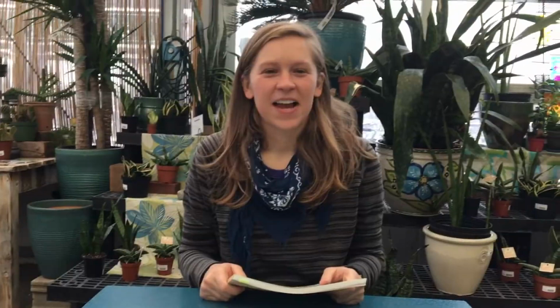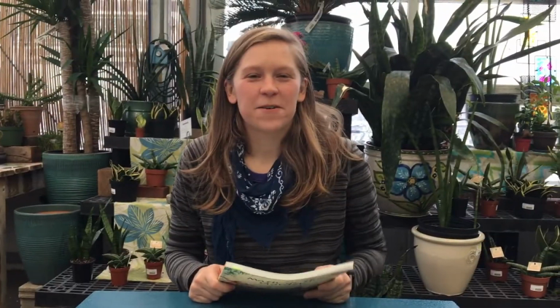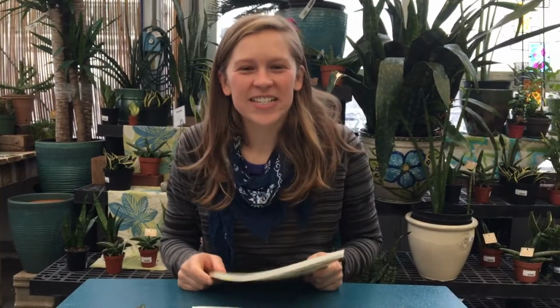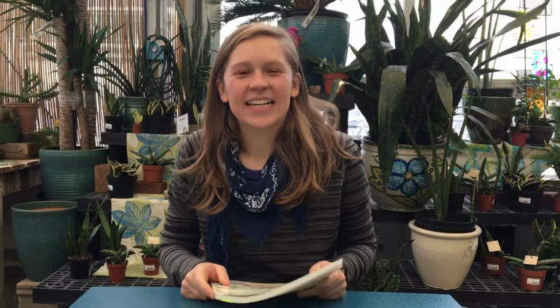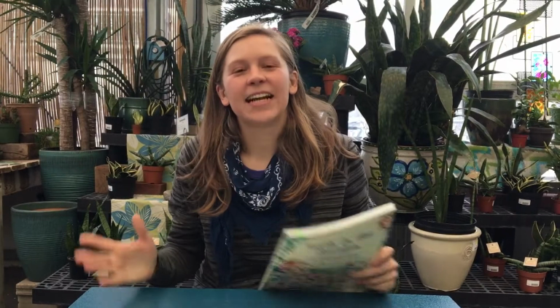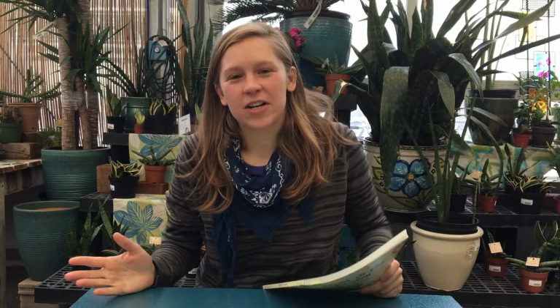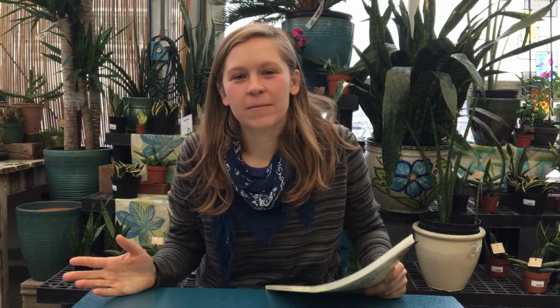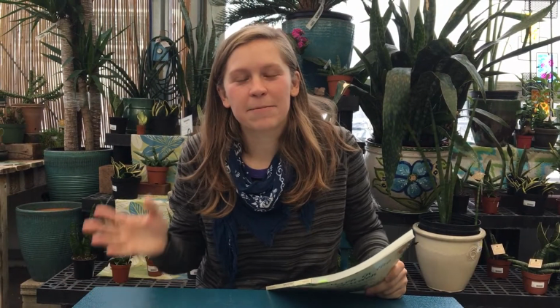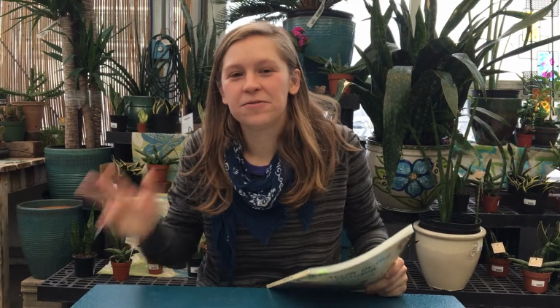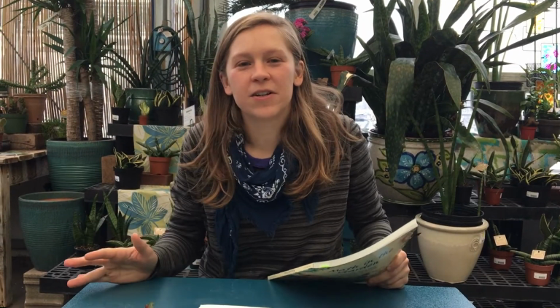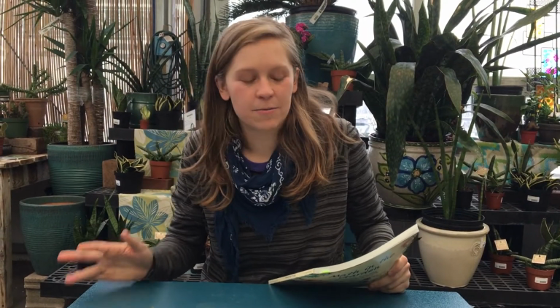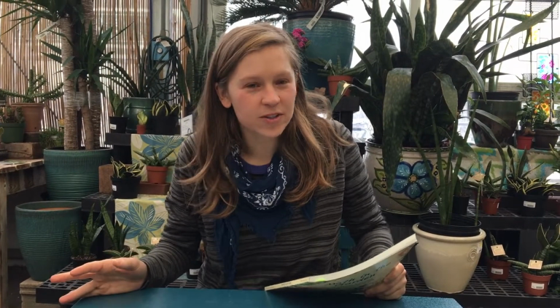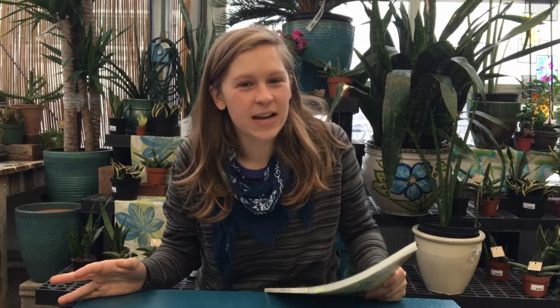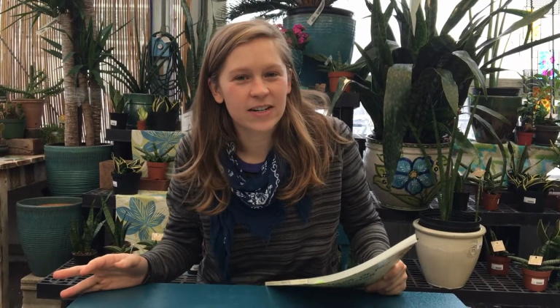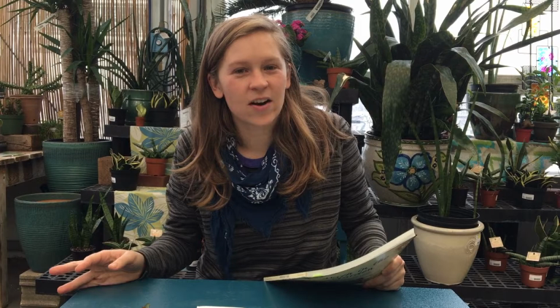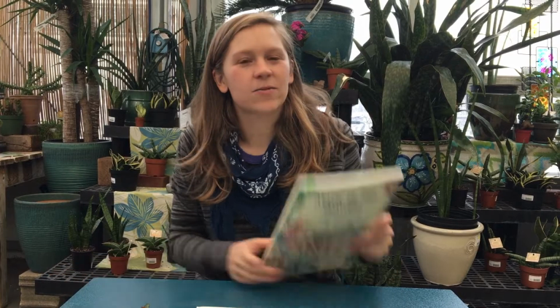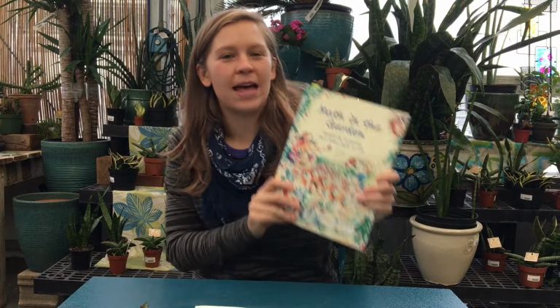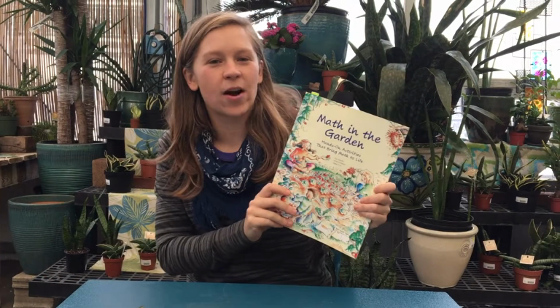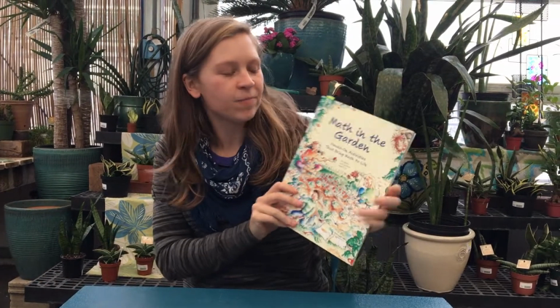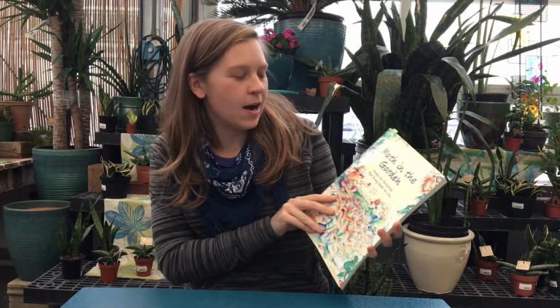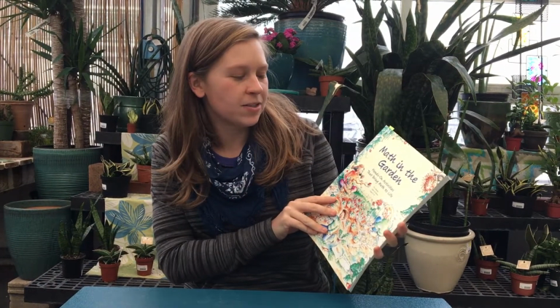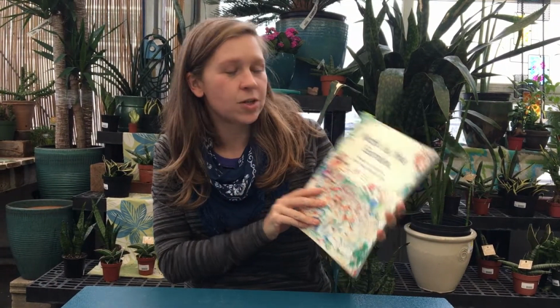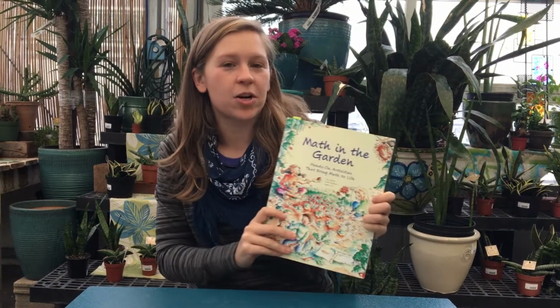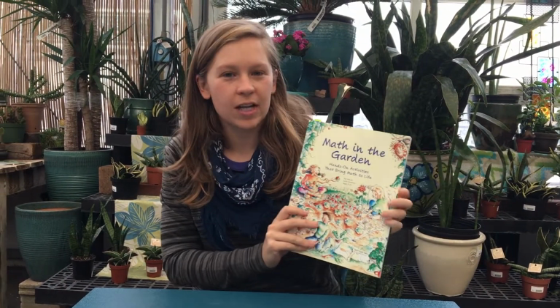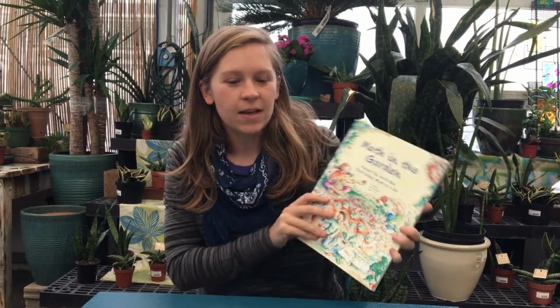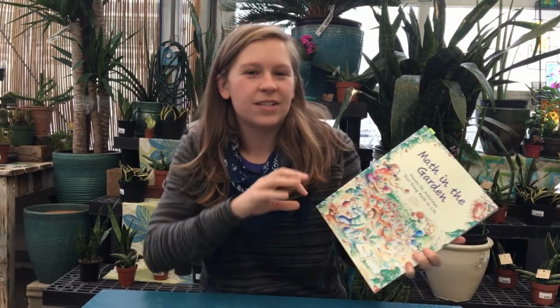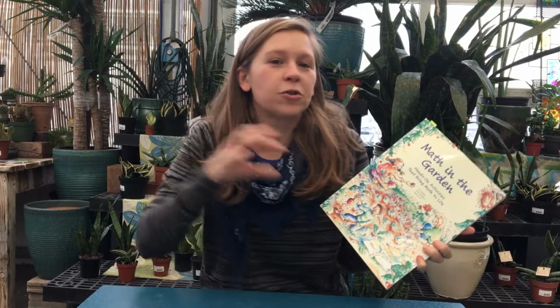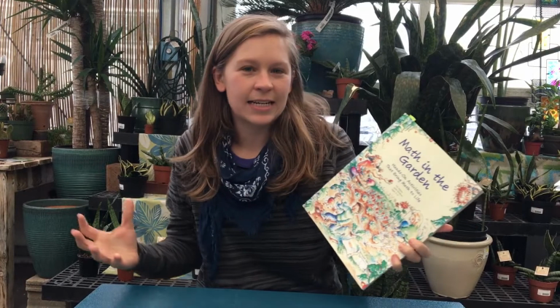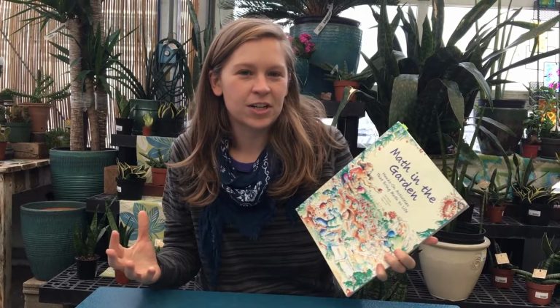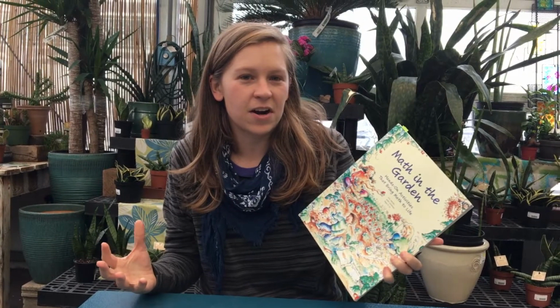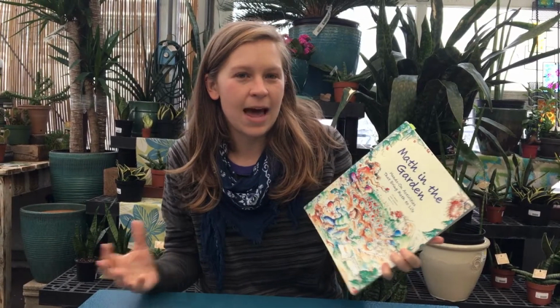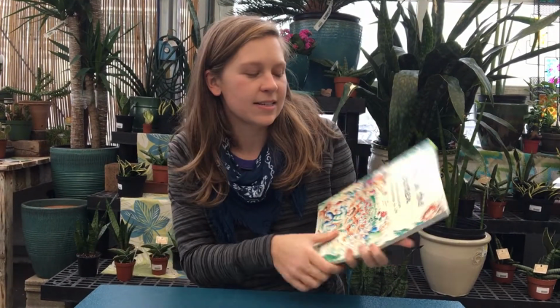Hey folks, it's Christine again. Today I want to talk about one of my absolutely favorite resources that we have here at Kids Gardening. It's called Math in the Garden — a really great curriculum that has very direct connections to various math concepts.